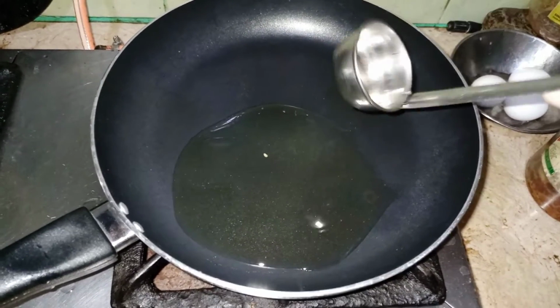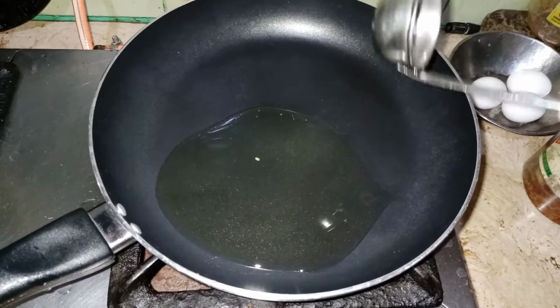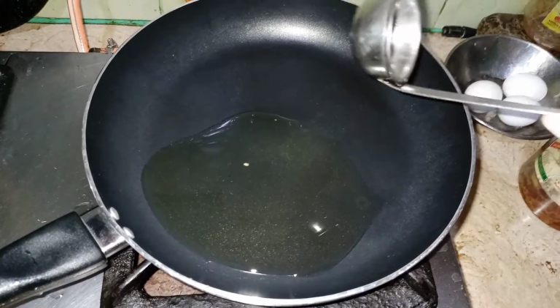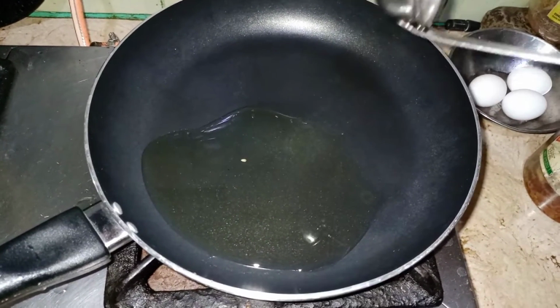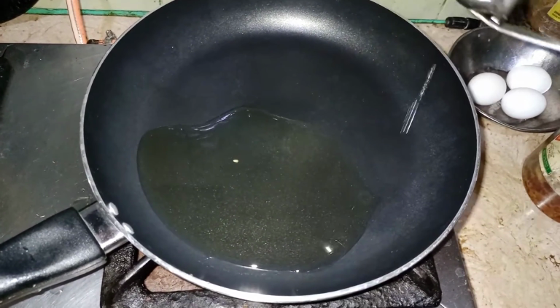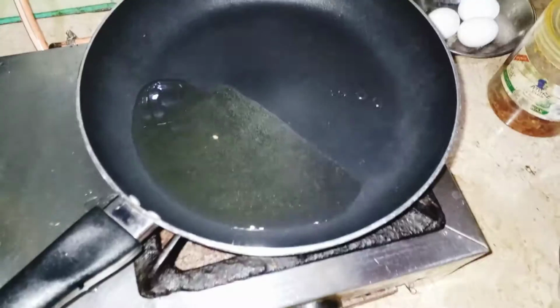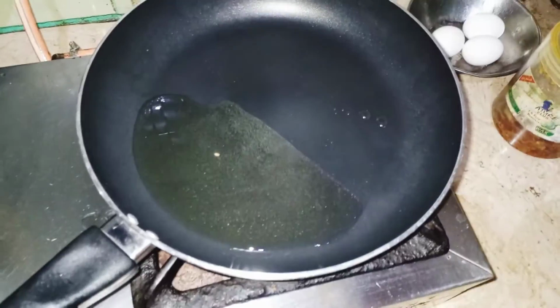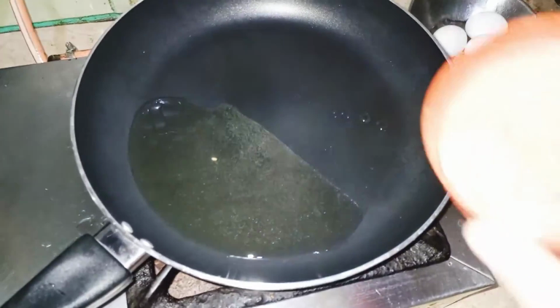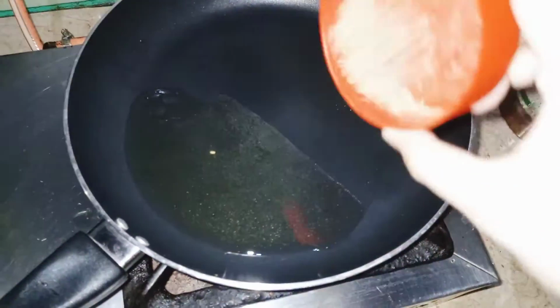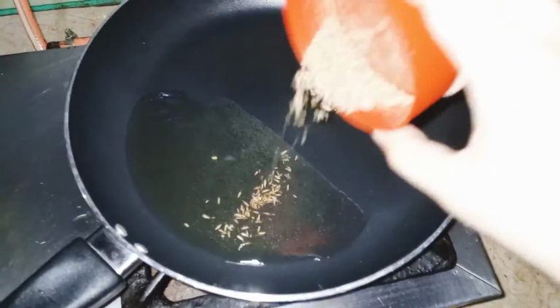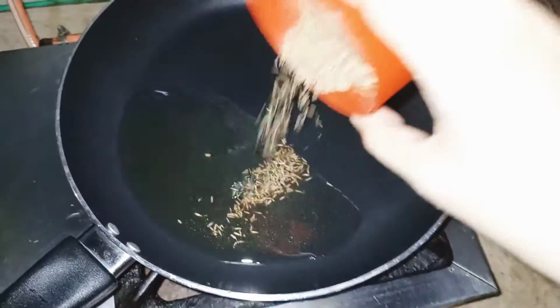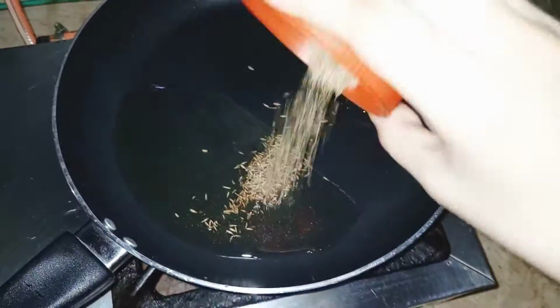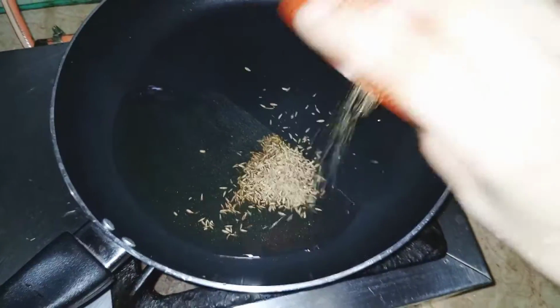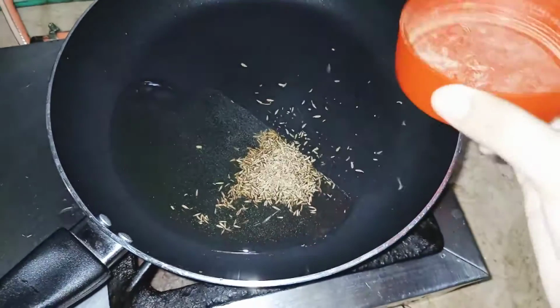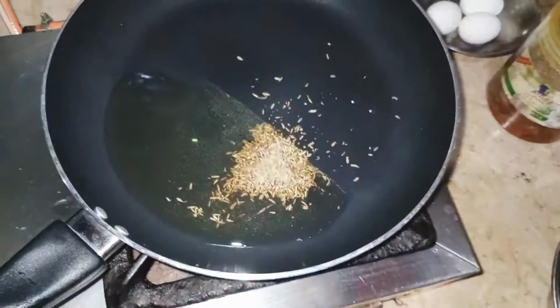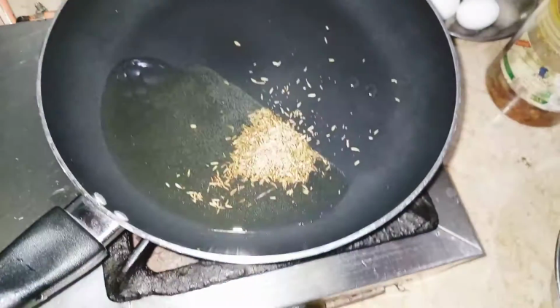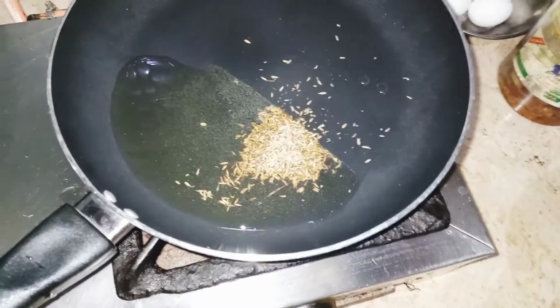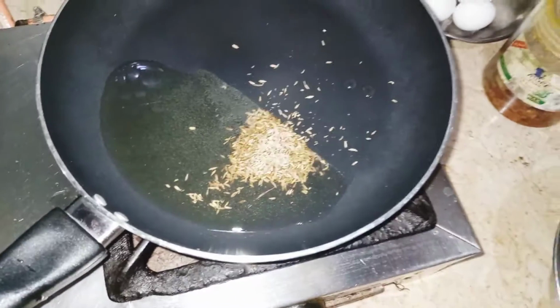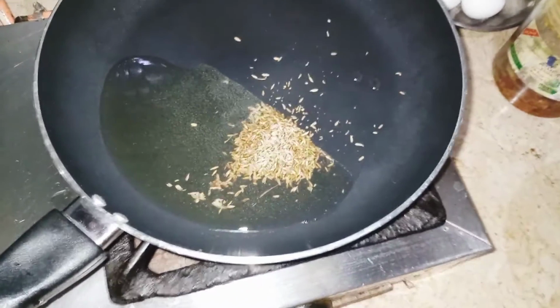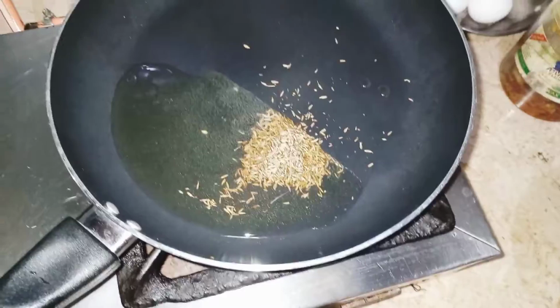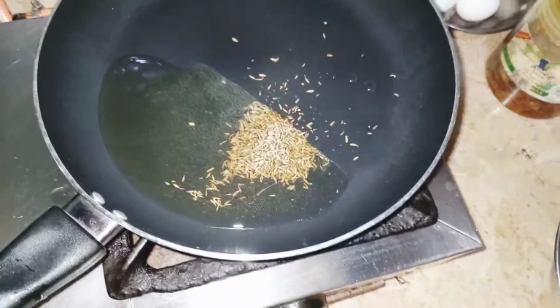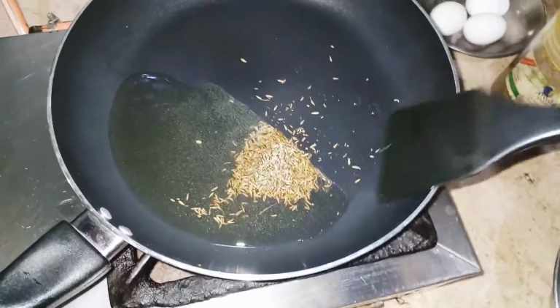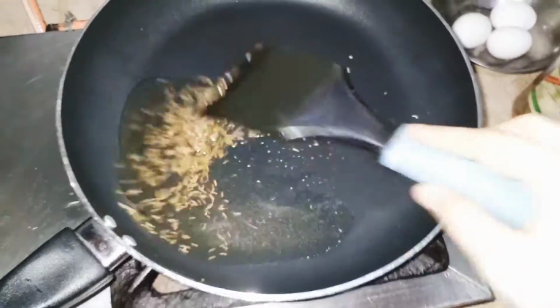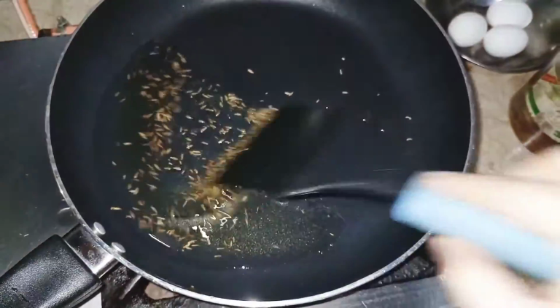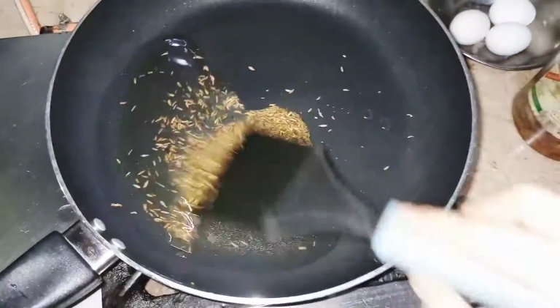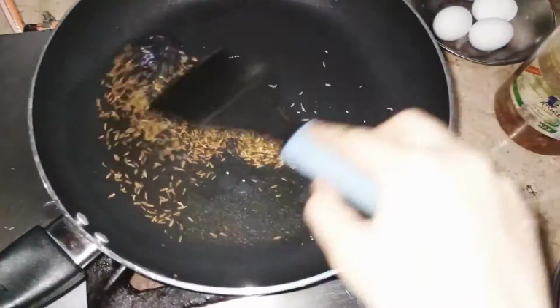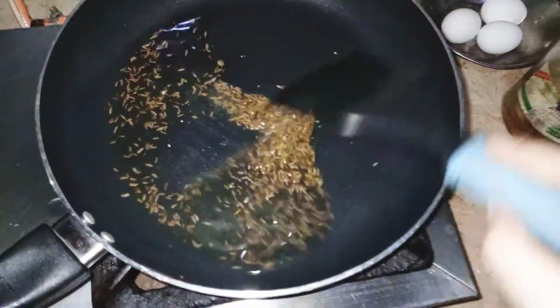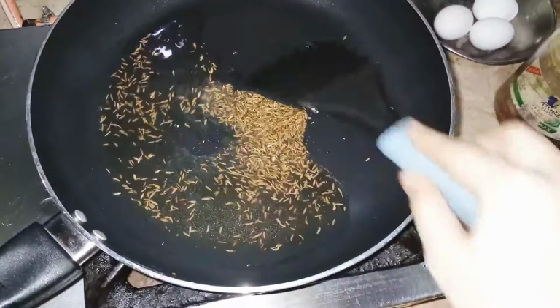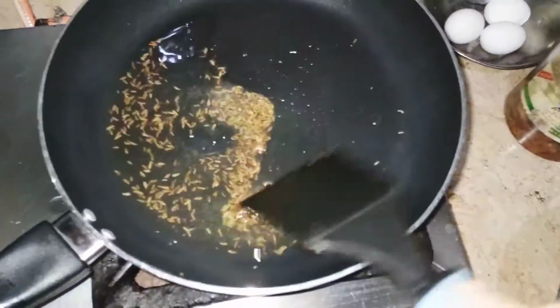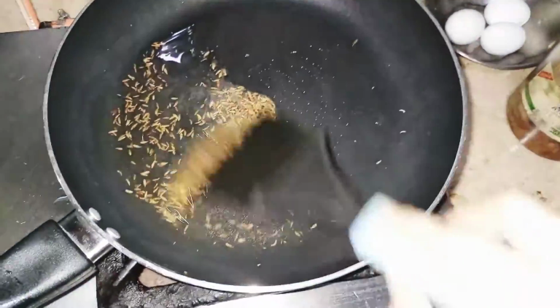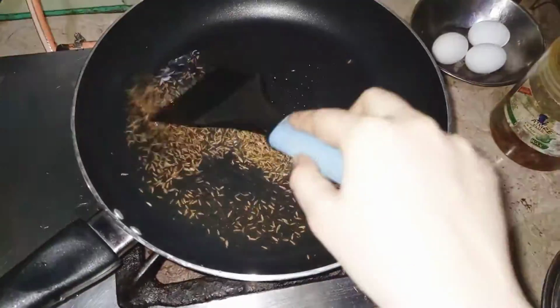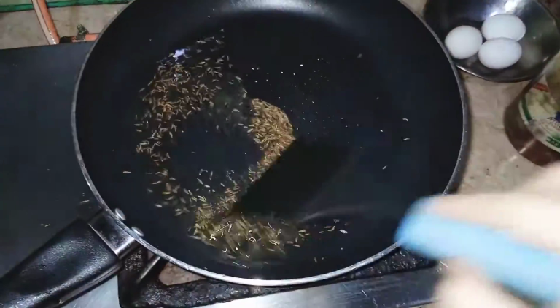It's a non-stick pan, that's why I don't need more oil. I put in some zira. It will become light brown — we don't want it to be black.